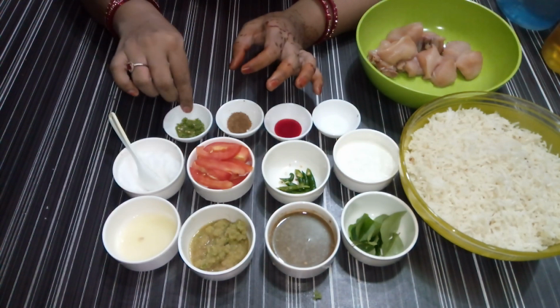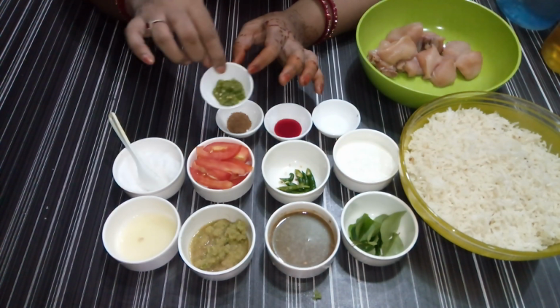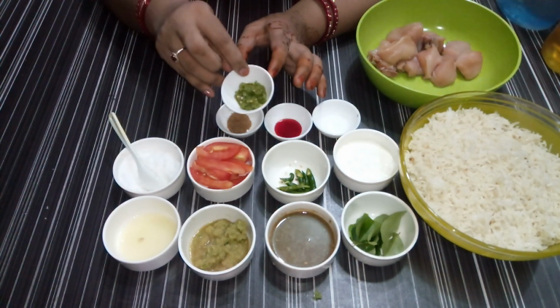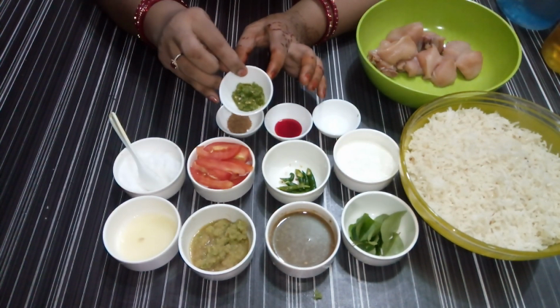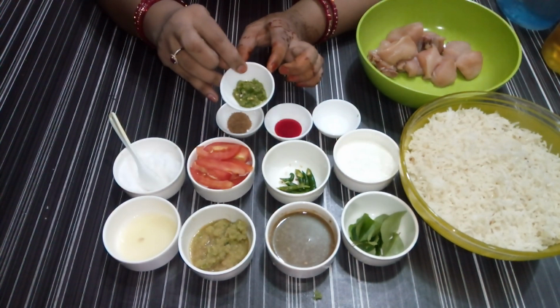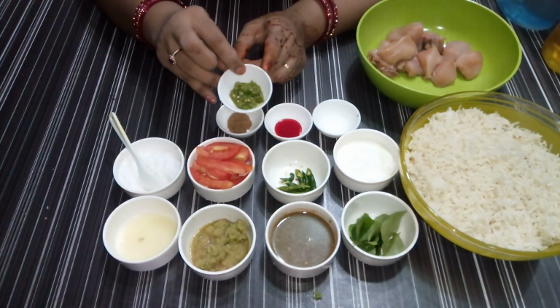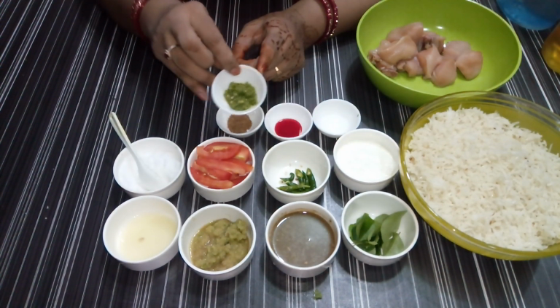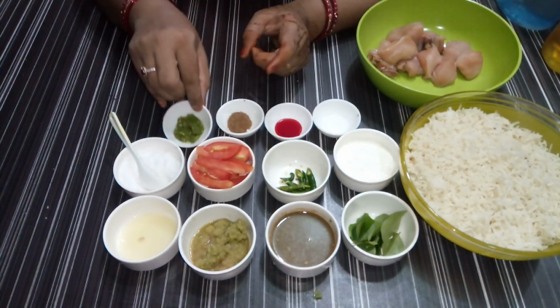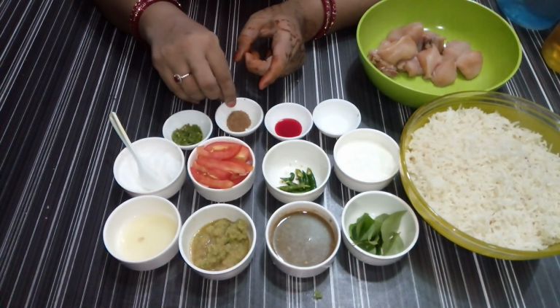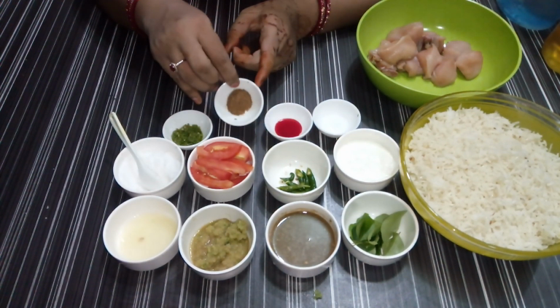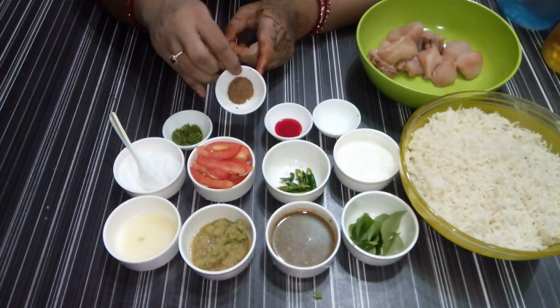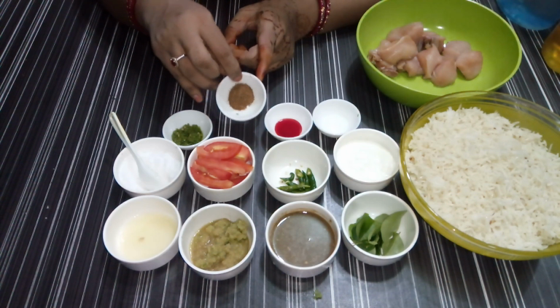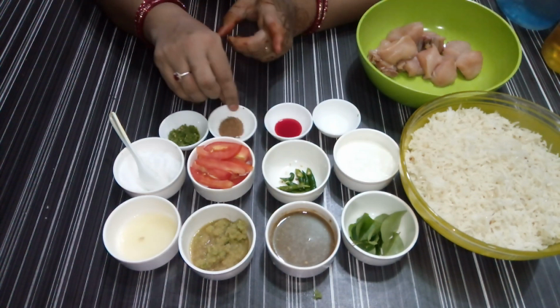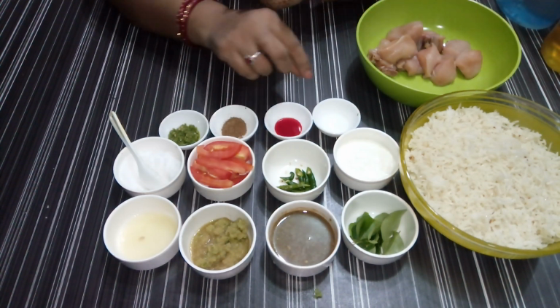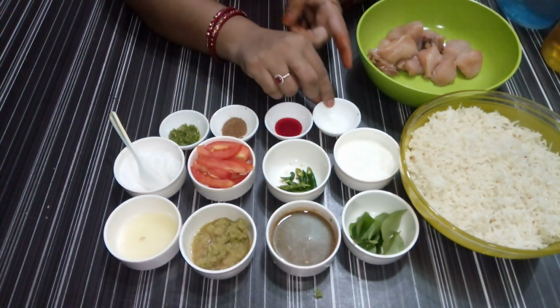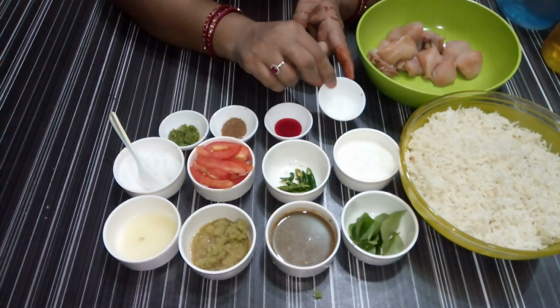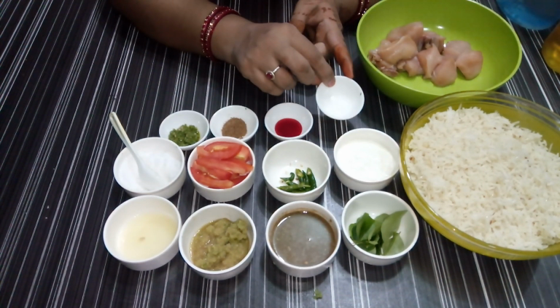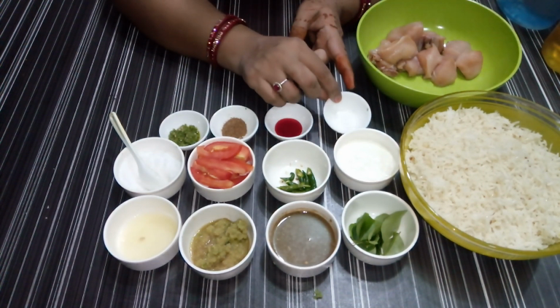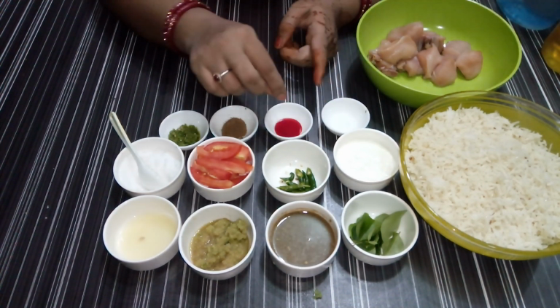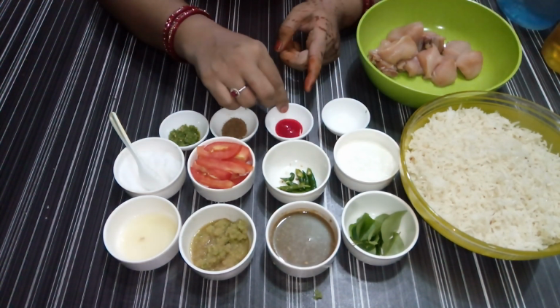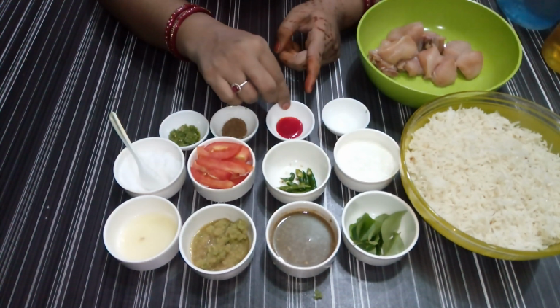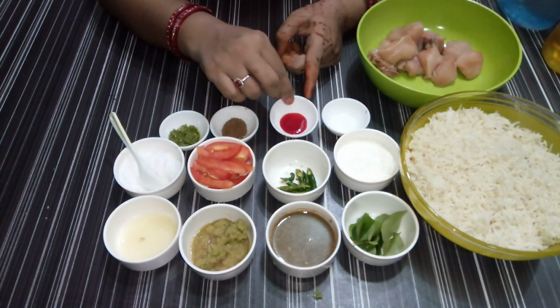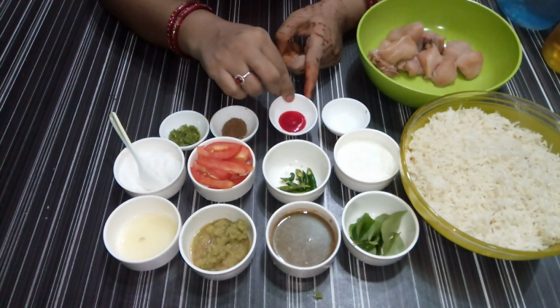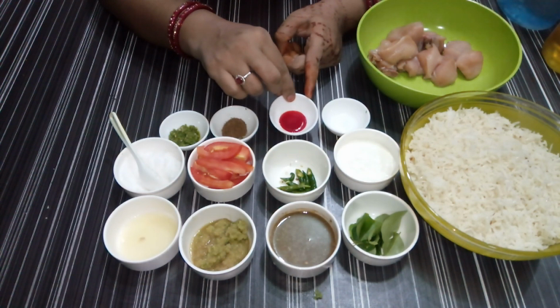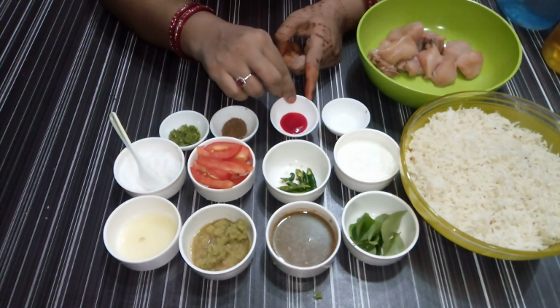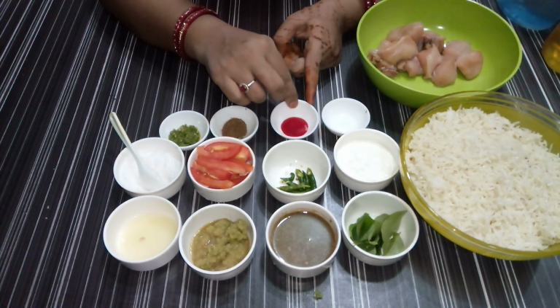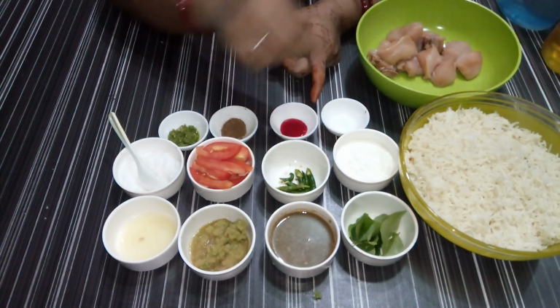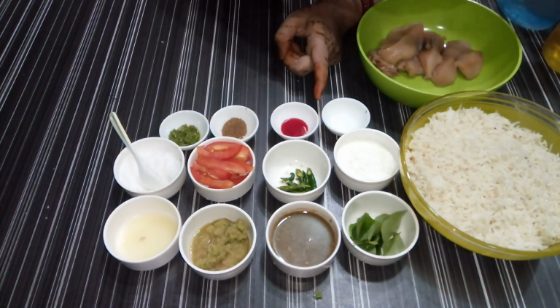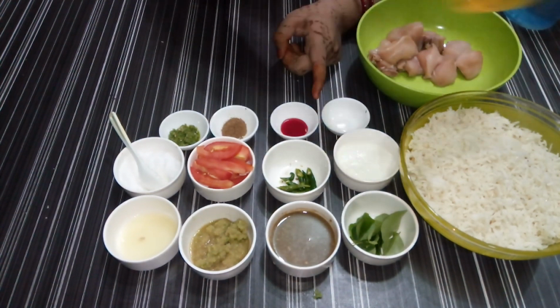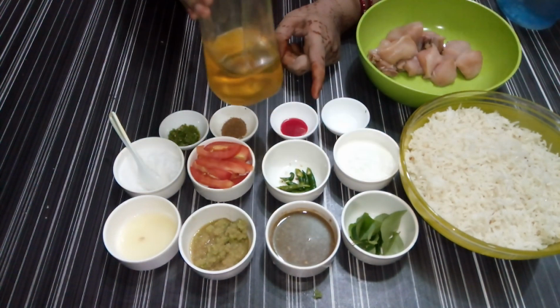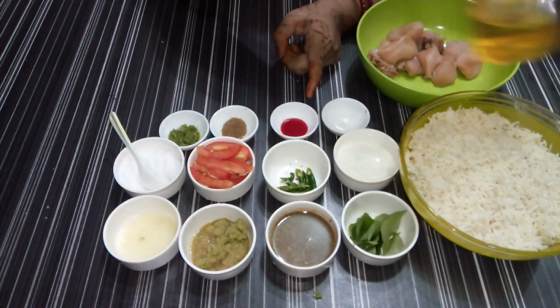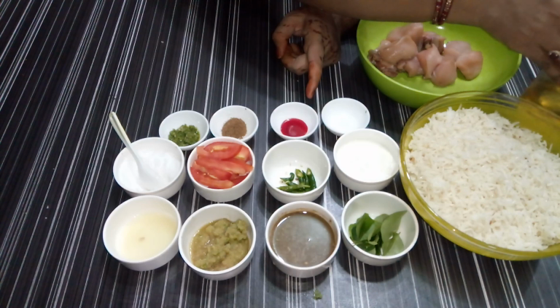1 tsp of garlic, 1 tsp of ginger, 1 tsp of olive oil and 1 tsp of fresh grape powder. Let me guide you with the method.